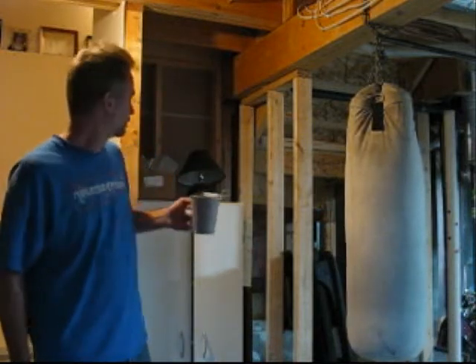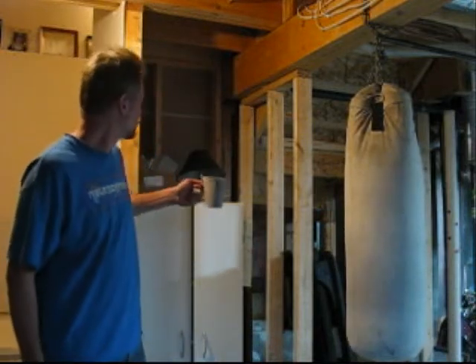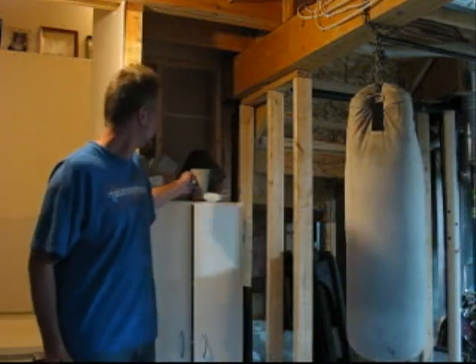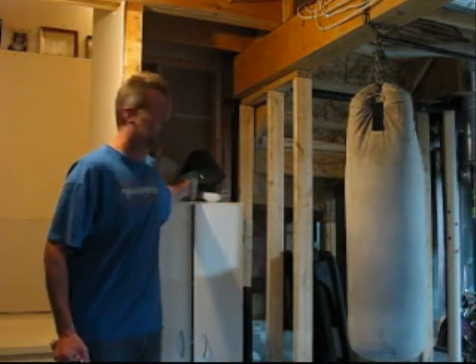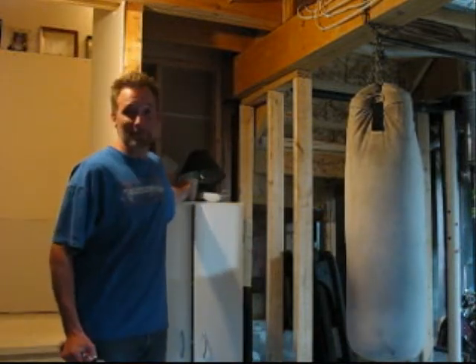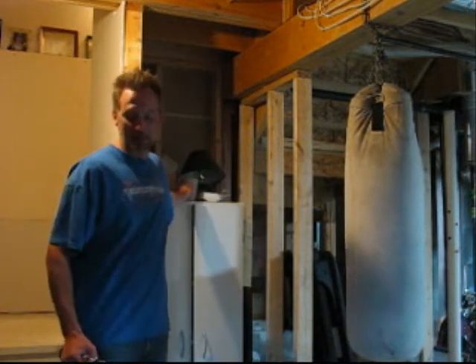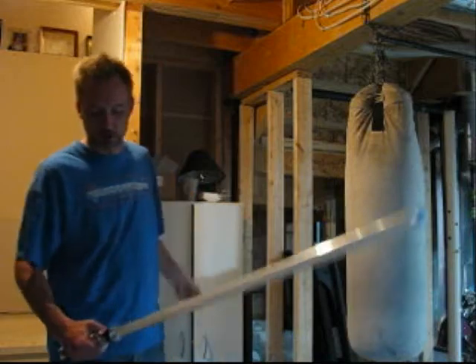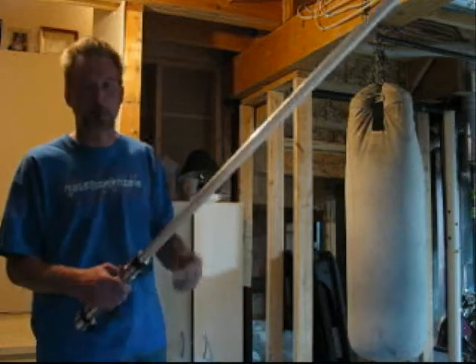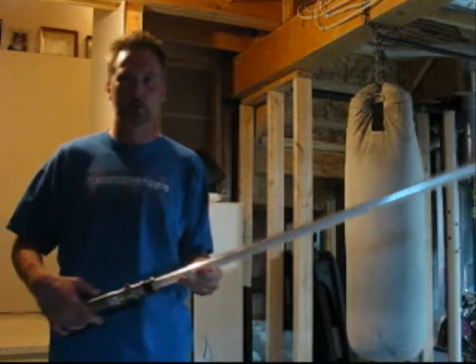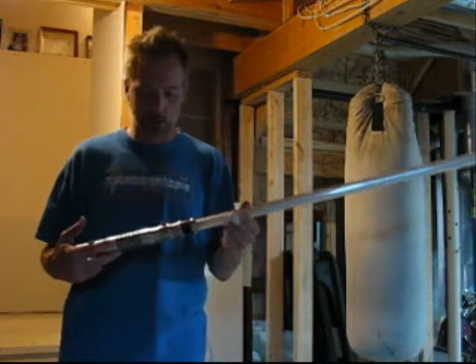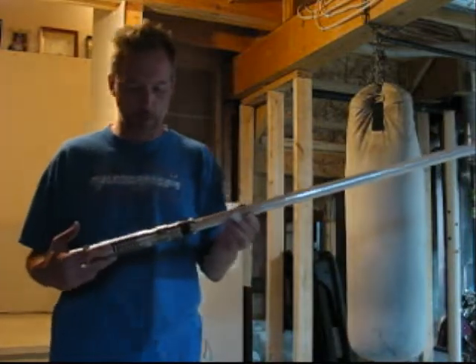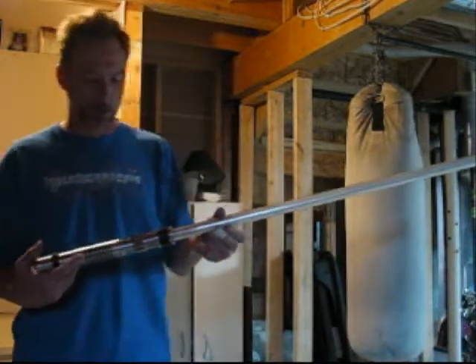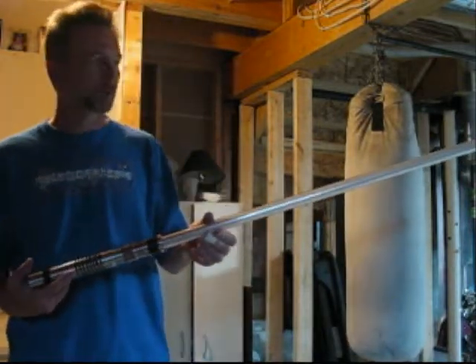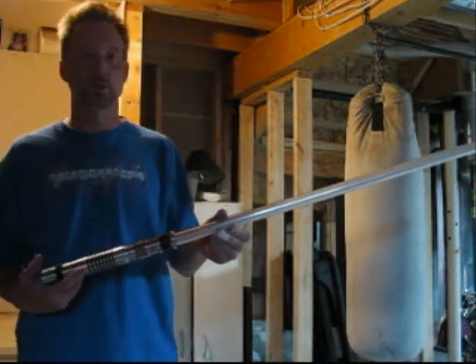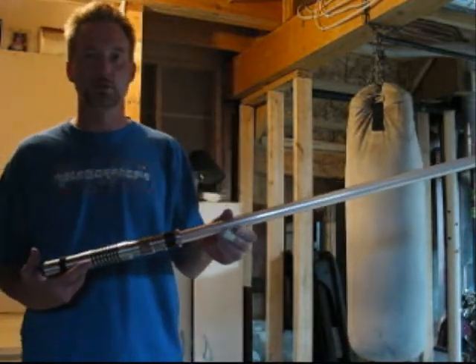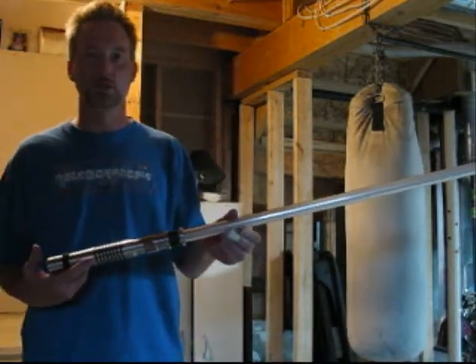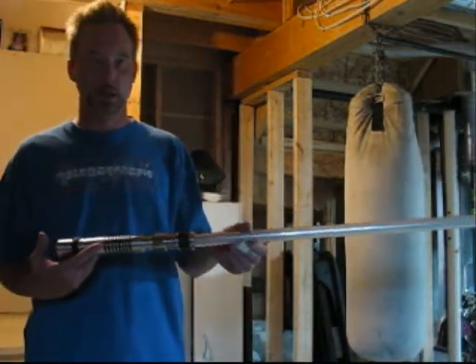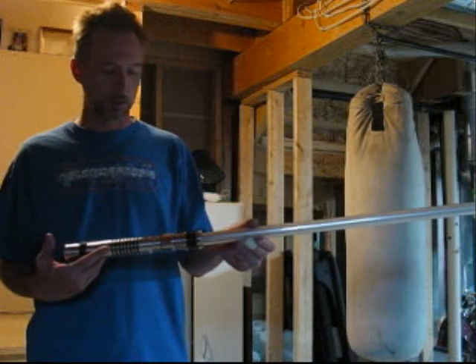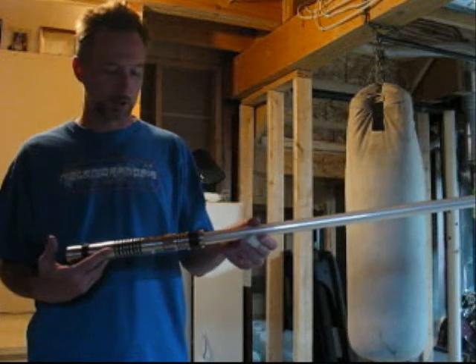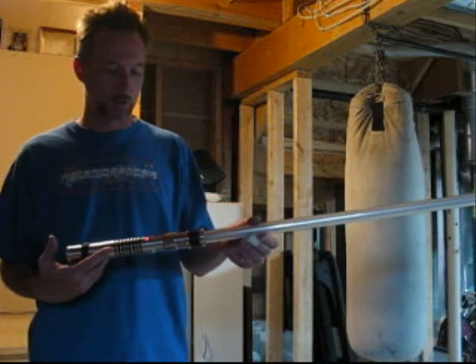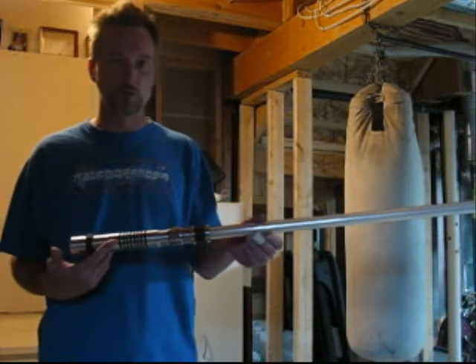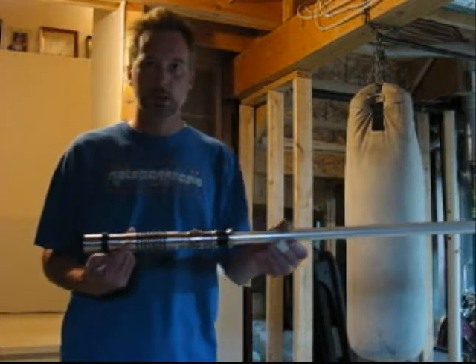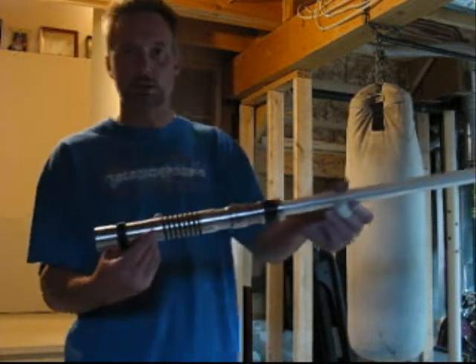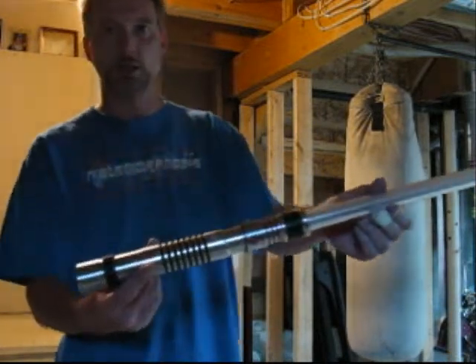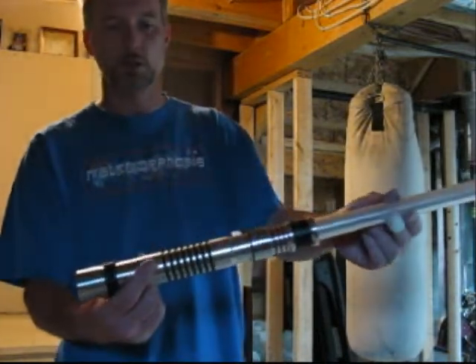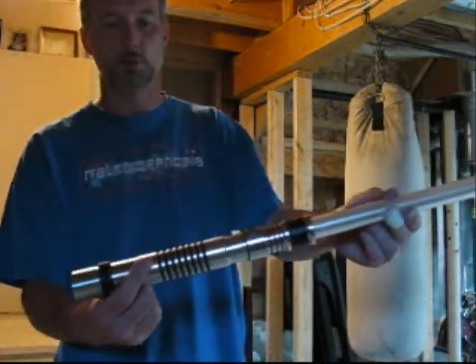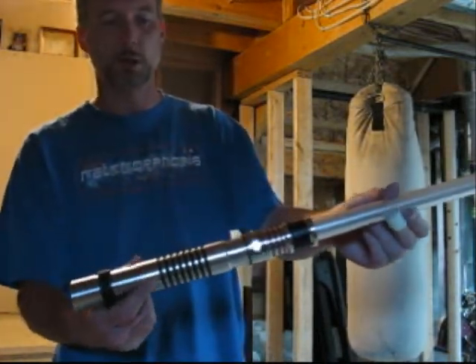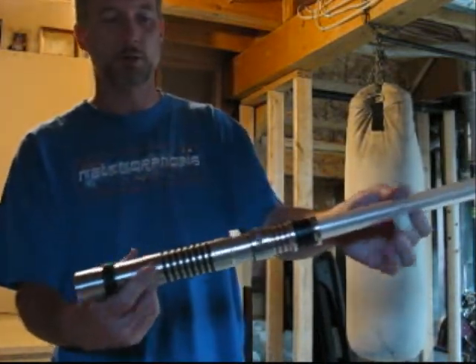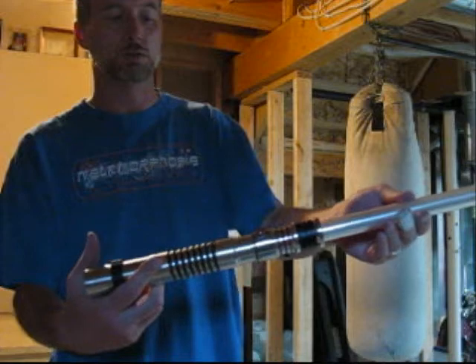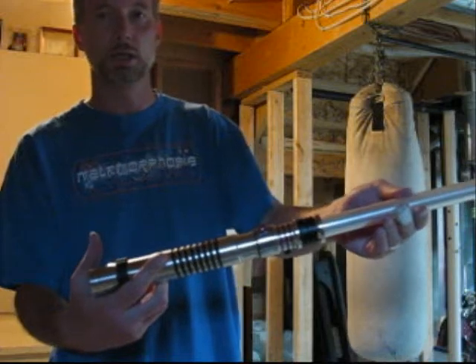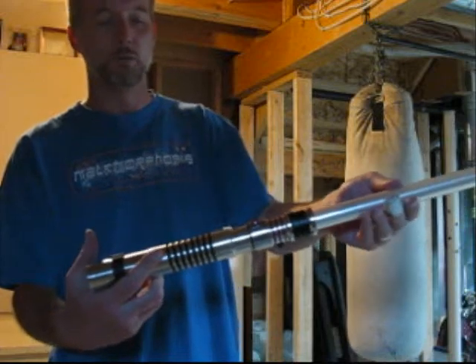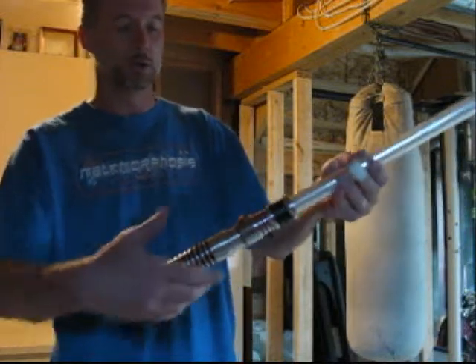Welcome to the basement of Genesis Custom Lightsabers. I'm going to be demonstrating a couple of the sound fonts through the new lightsaber I've constructed for Kill Phil. This is a custom hilt with a bar graph and a Crystal Focus 4.0.